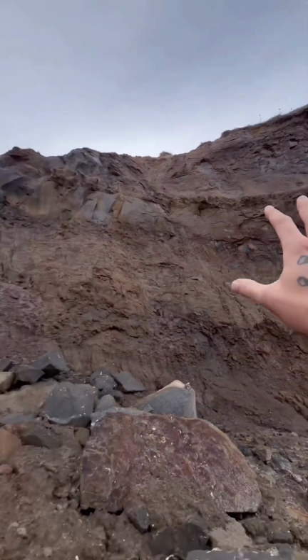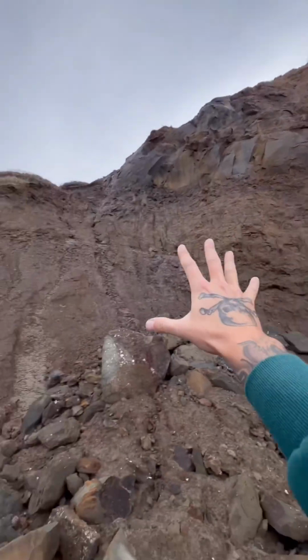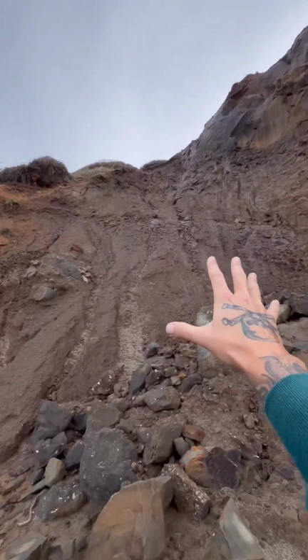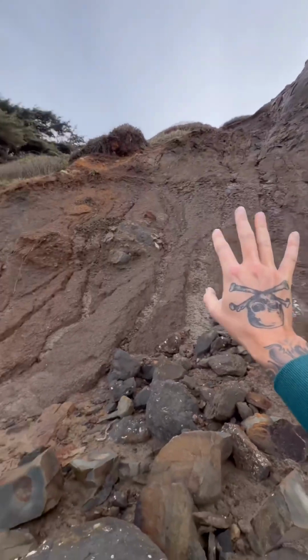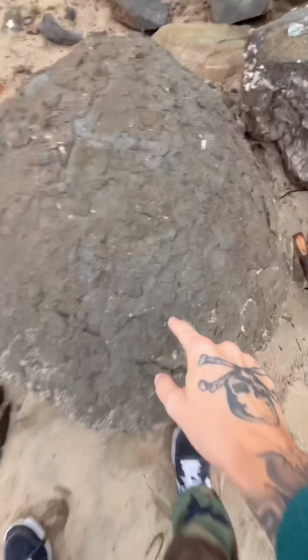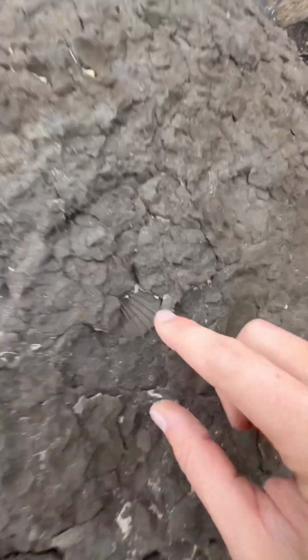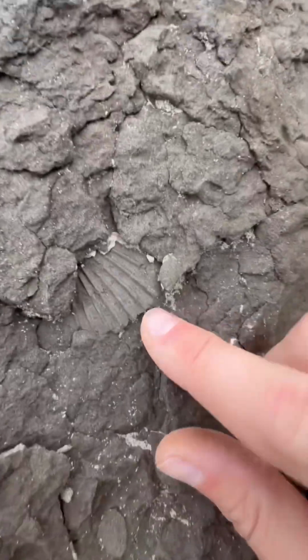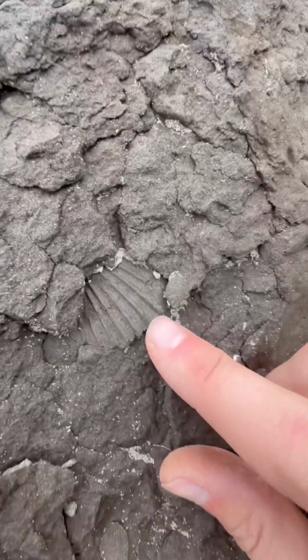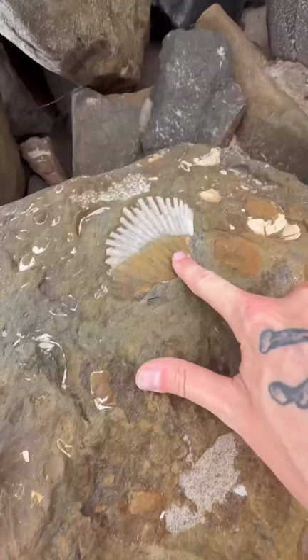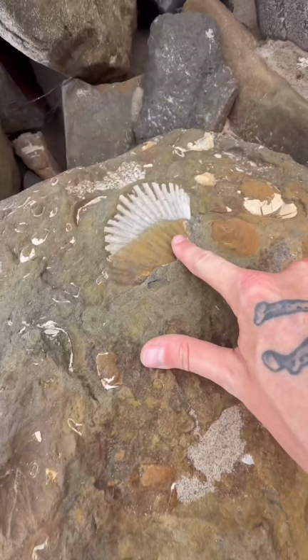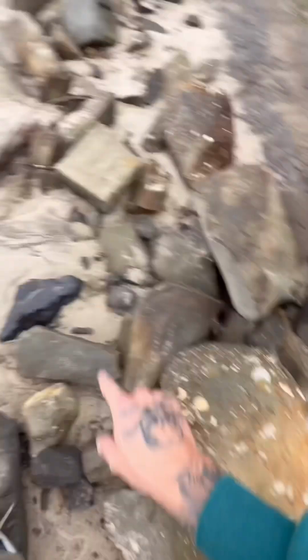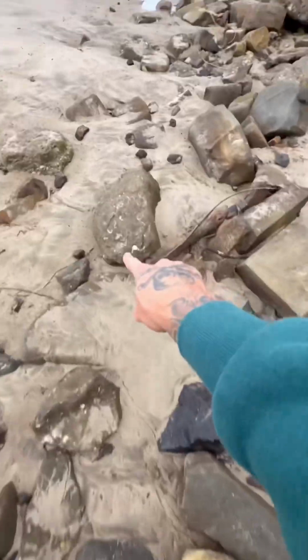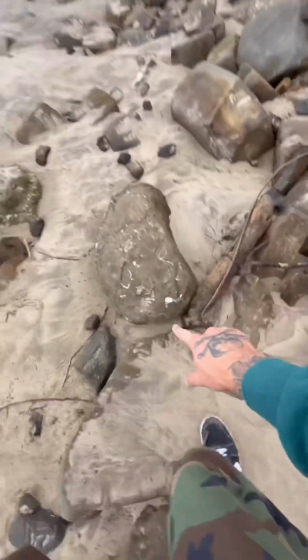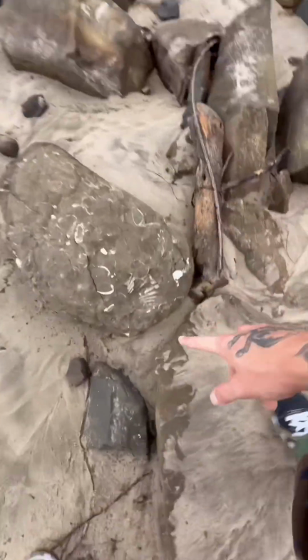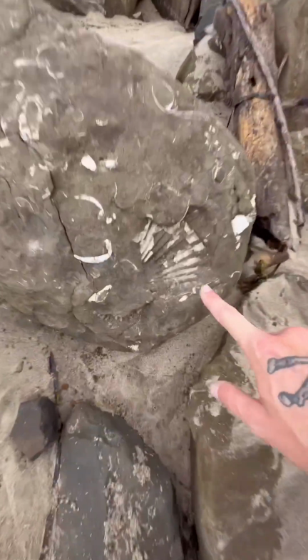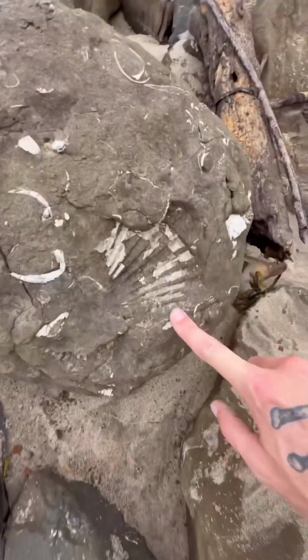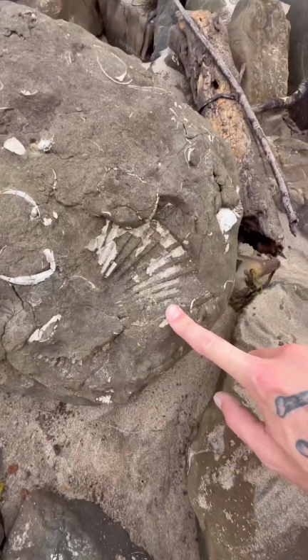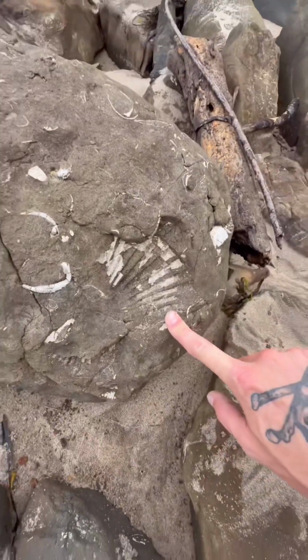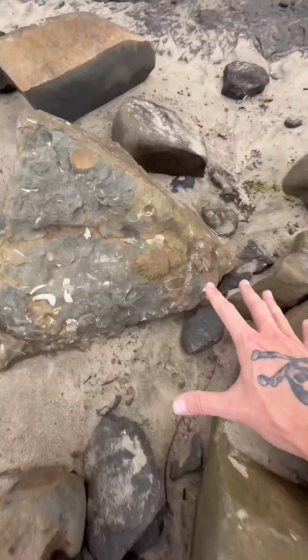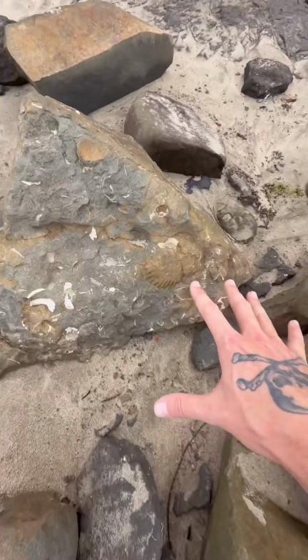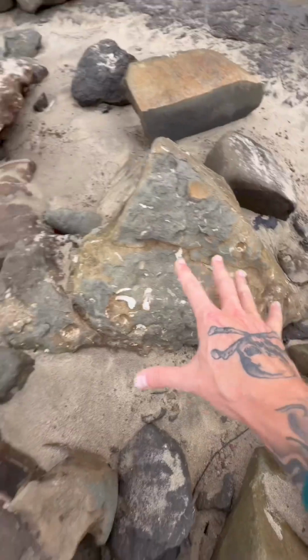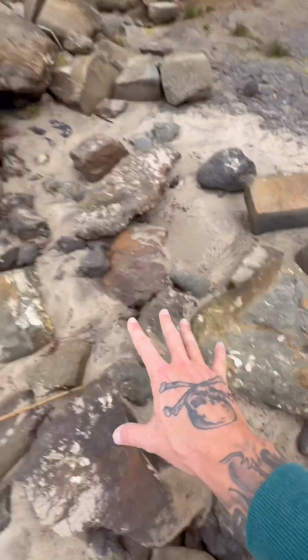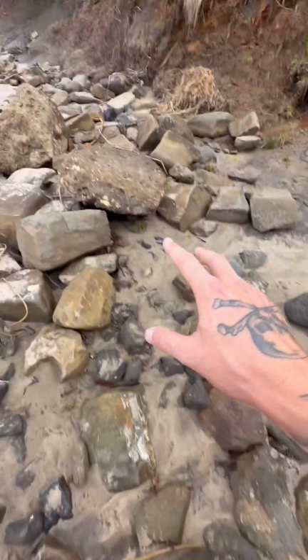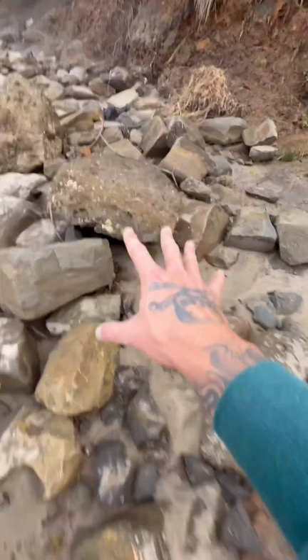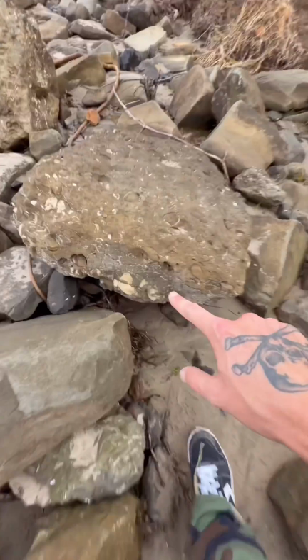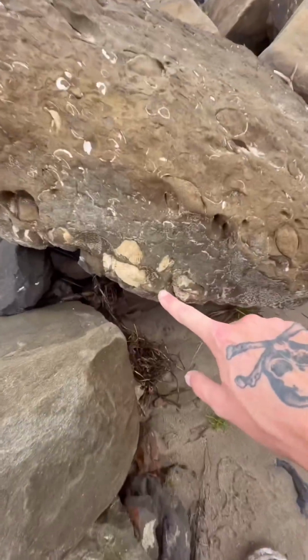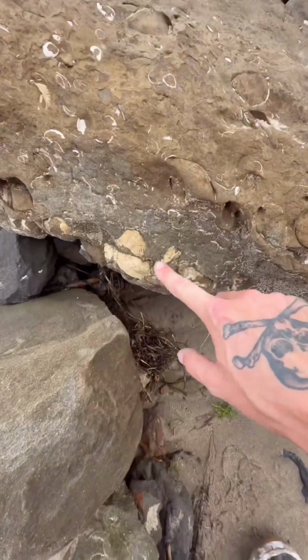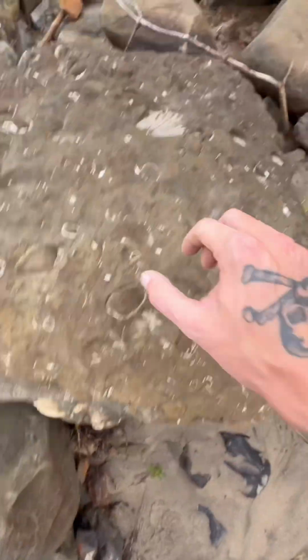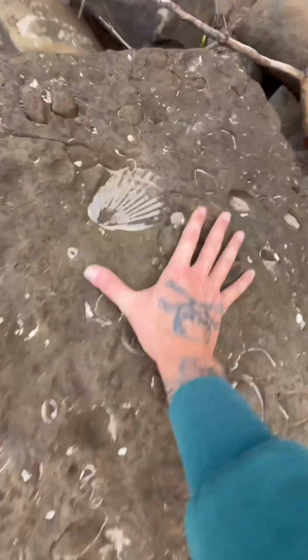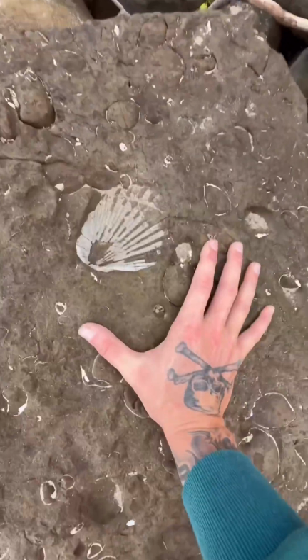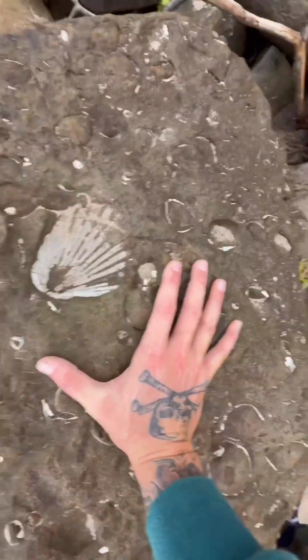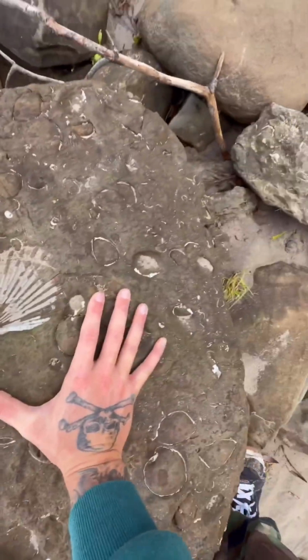These cliffs have to be 10,000 feet high at least. Here's a big scallop — a huge scallop. Oh my gosh, this scallop is gigantic. Literally thousands and thousands of 20 million year old sea animal fossils.